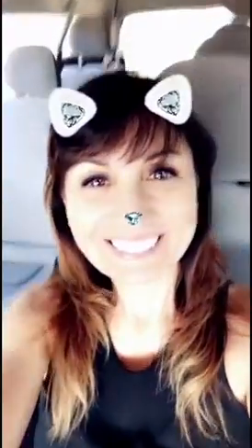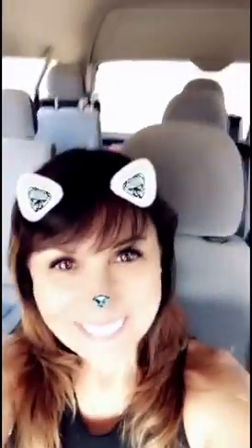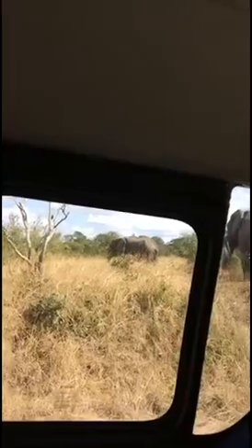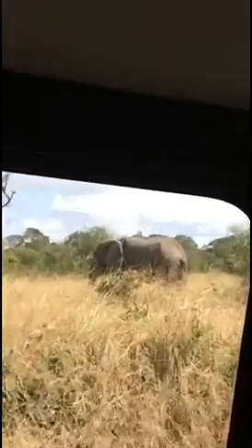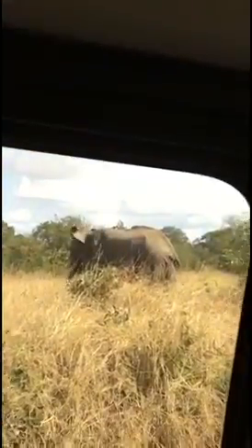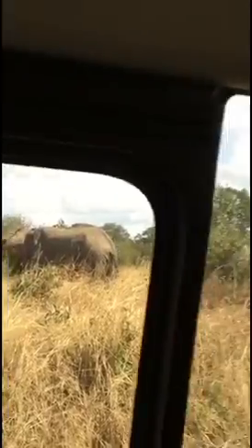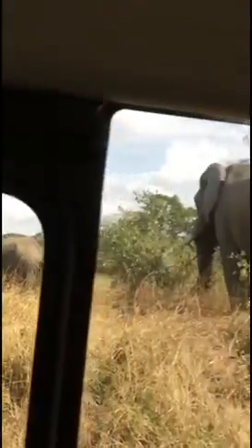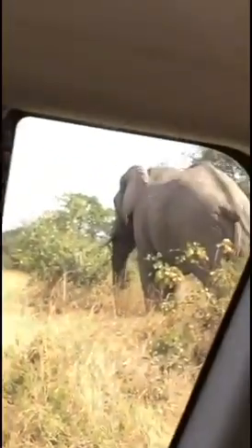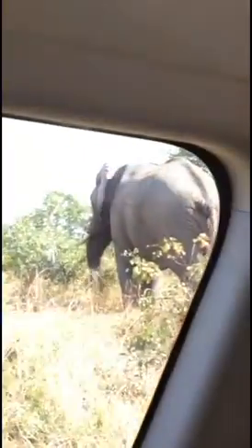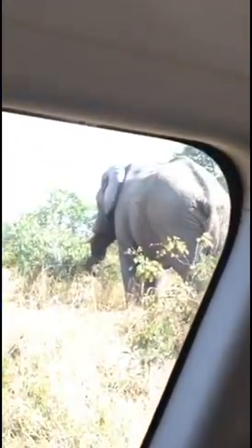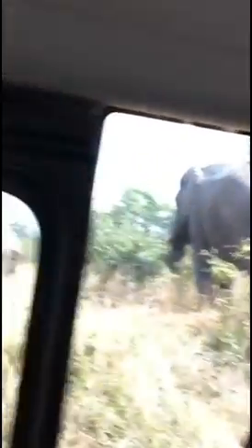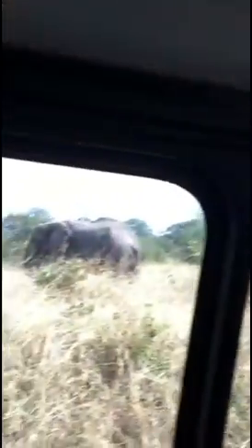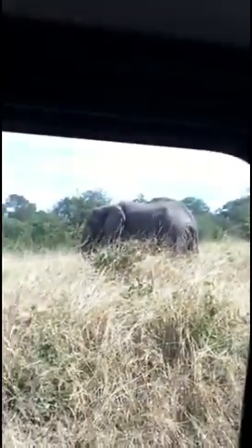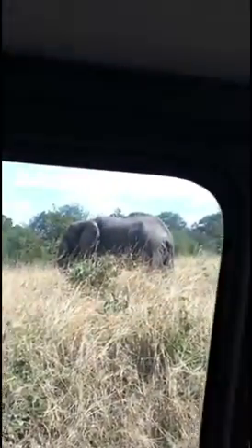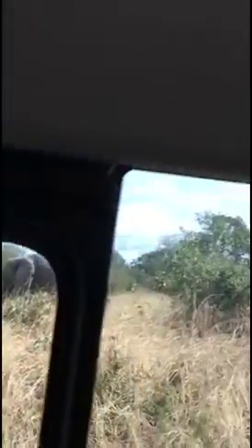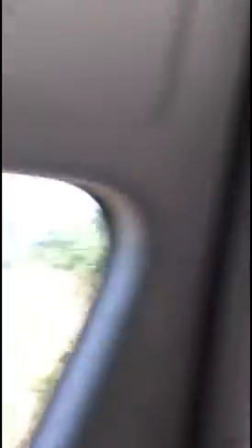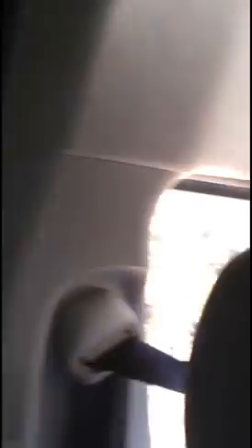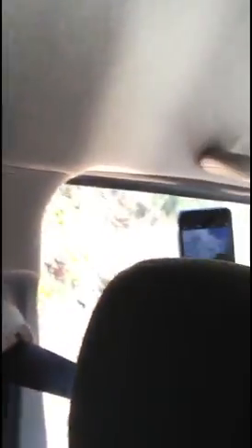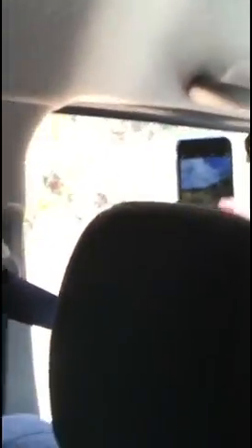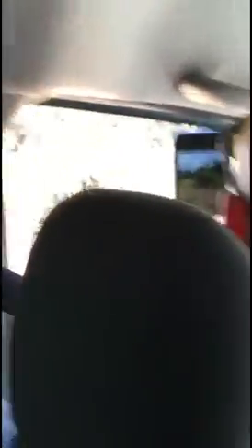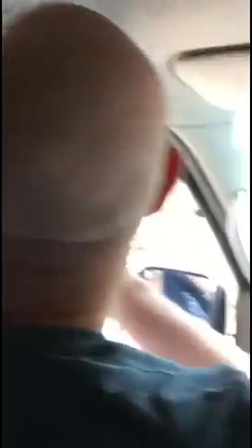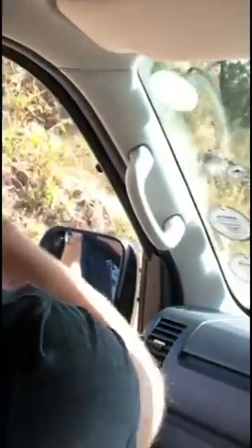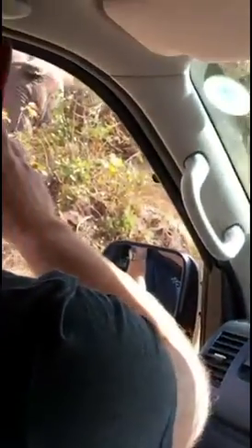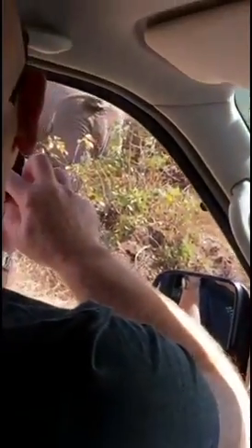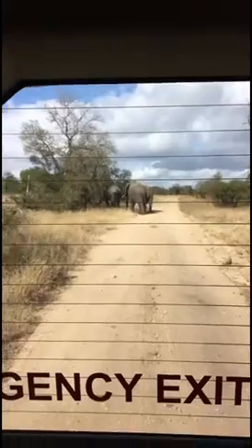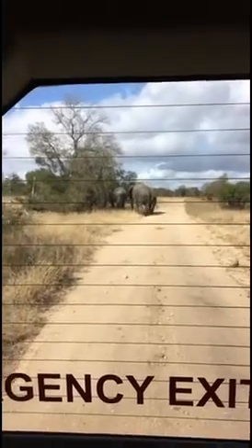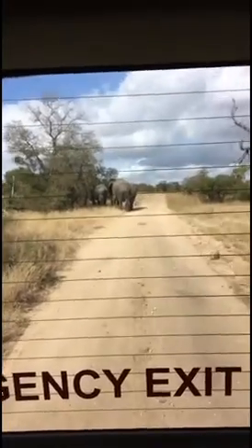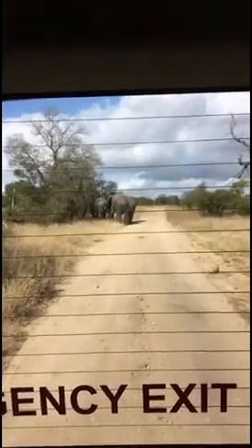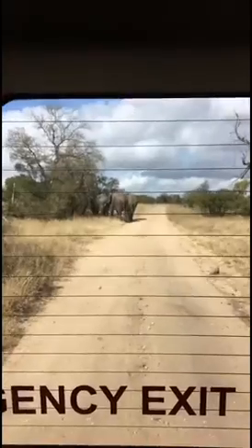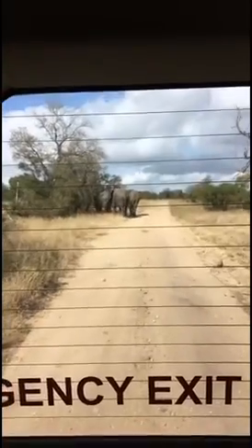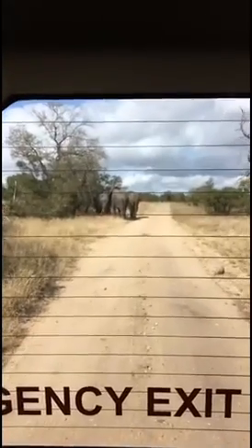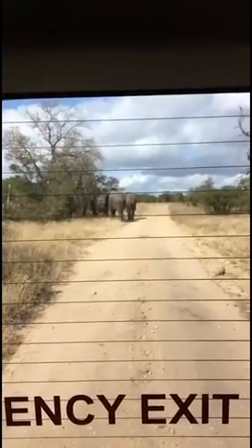This is a farewell committee. Goodbye, elephants. Thank you, driver, for stopping. Ooh, where is he? Bye, Mr. Elephant. Goodbye.